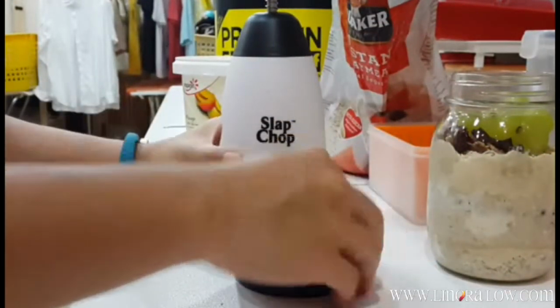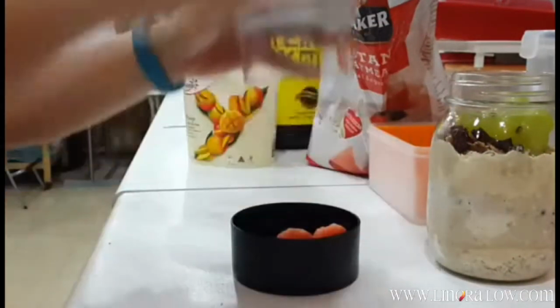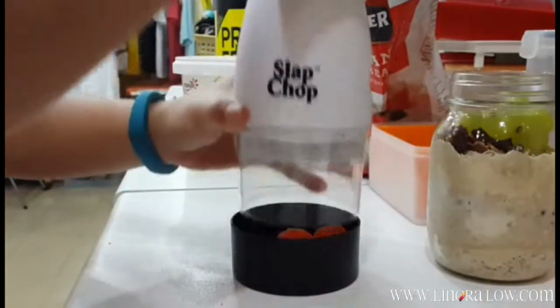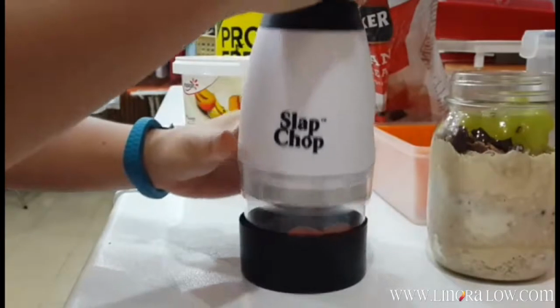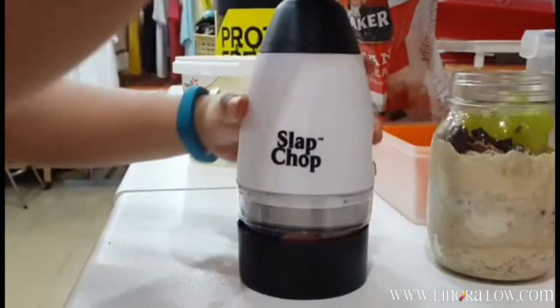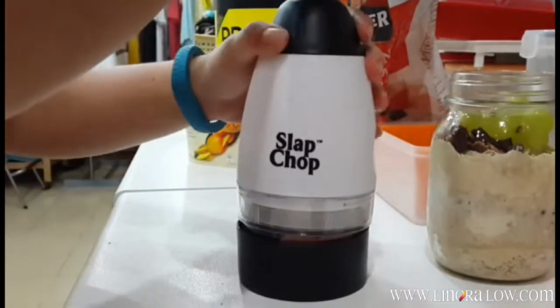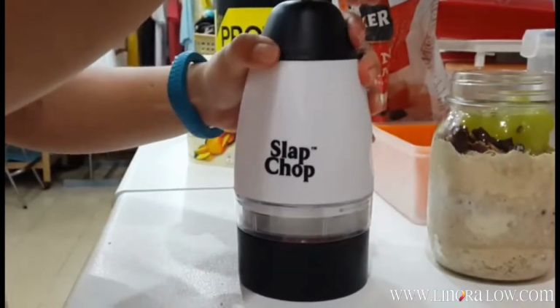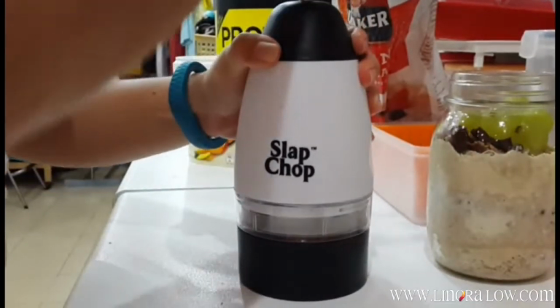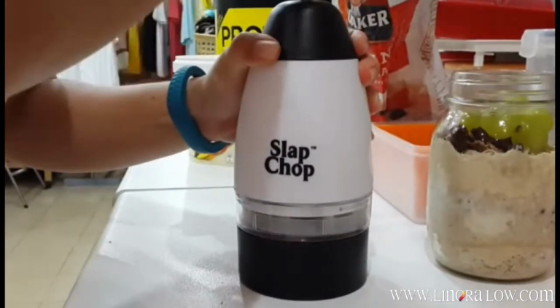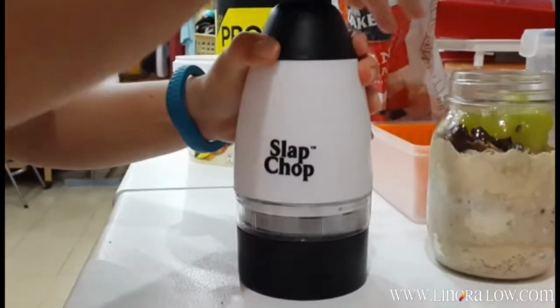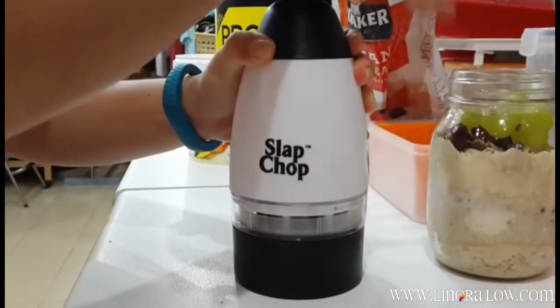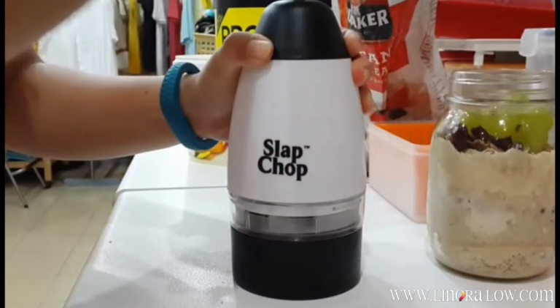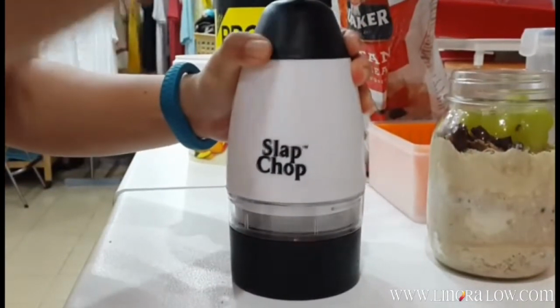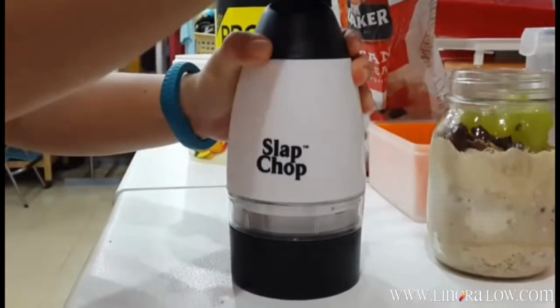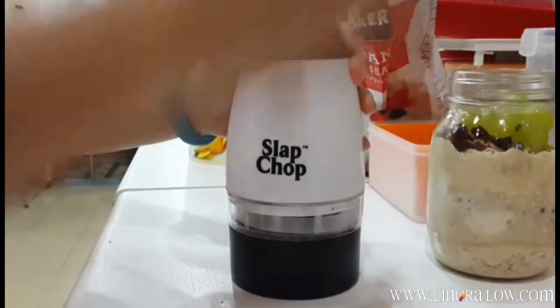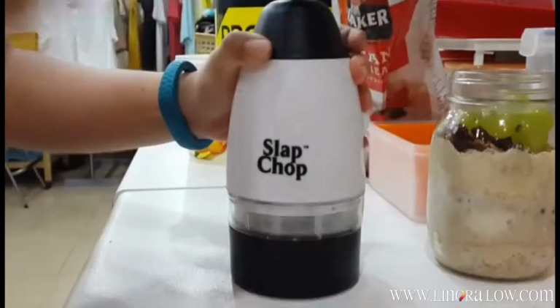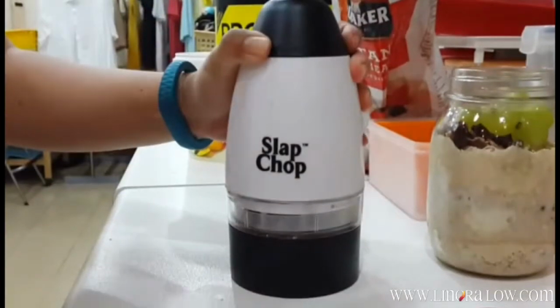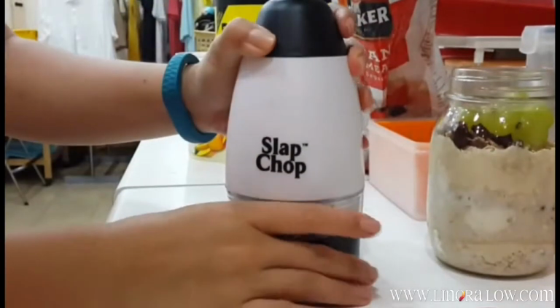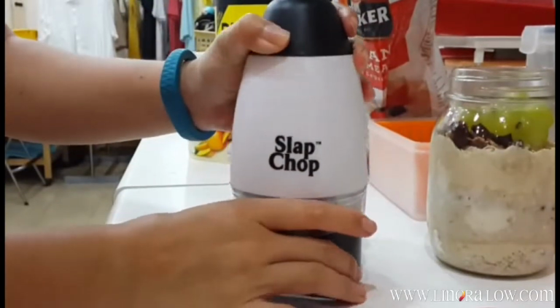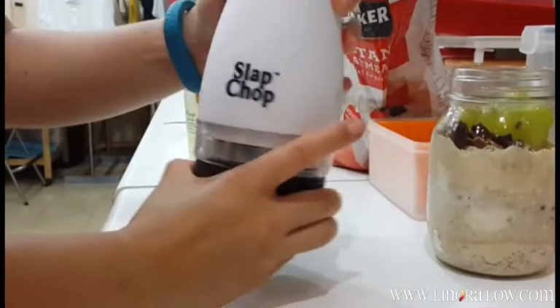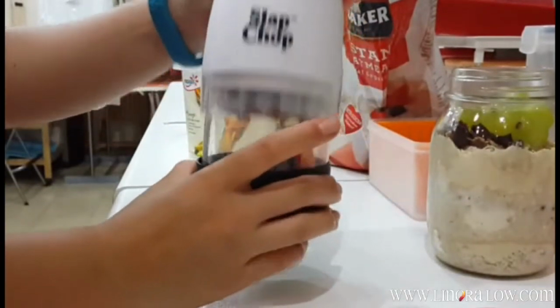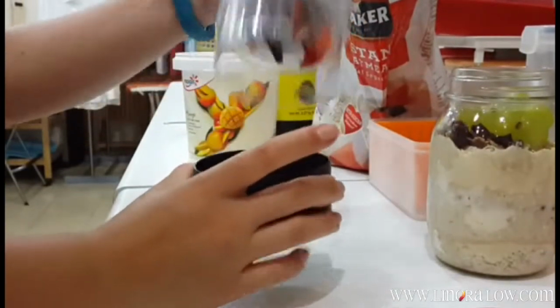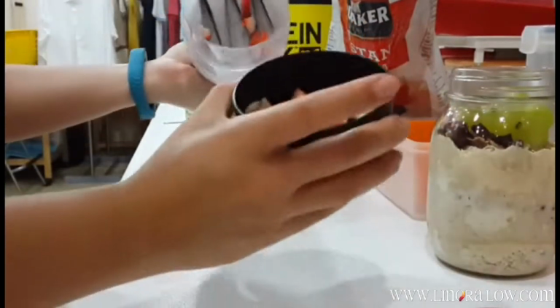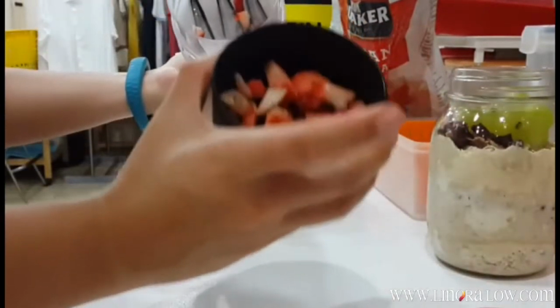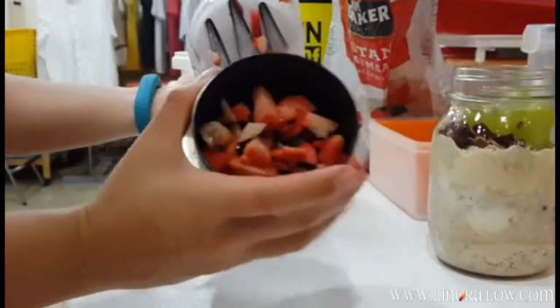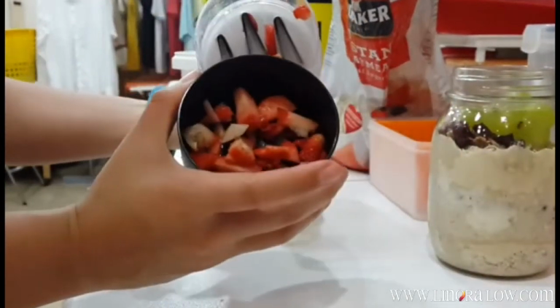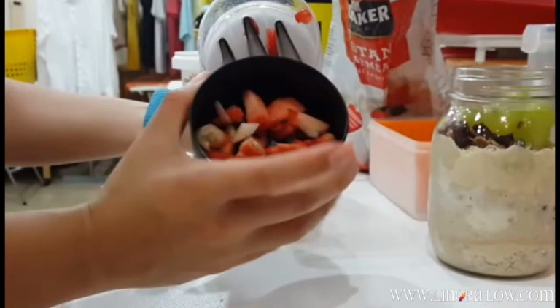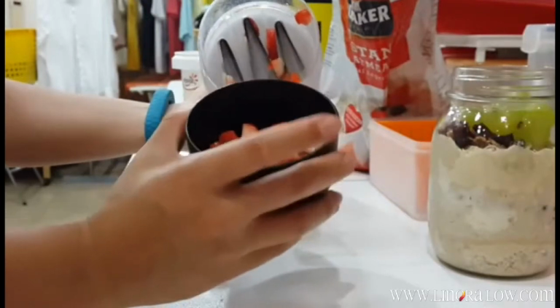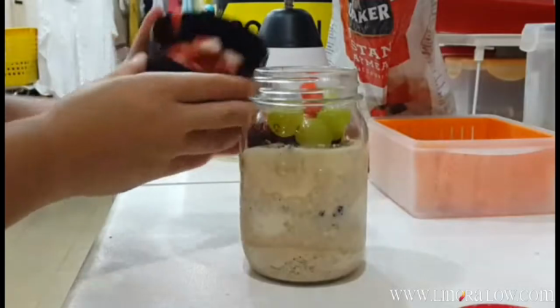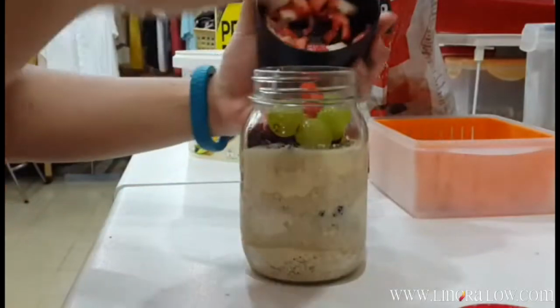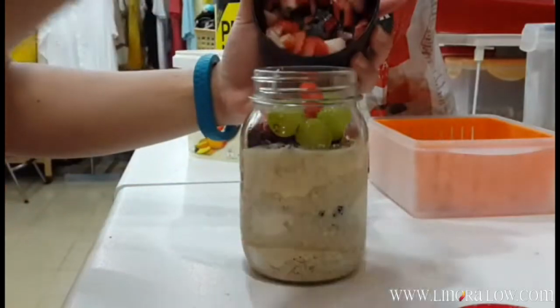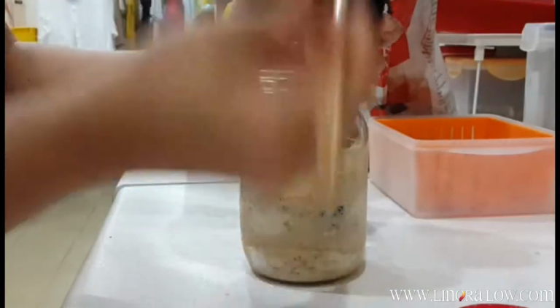Put the strawberries there, put it on top and just chop, chop, chop, chop, chop, and chop. There you go — nicely diced strawberries! And now just put them at the top.